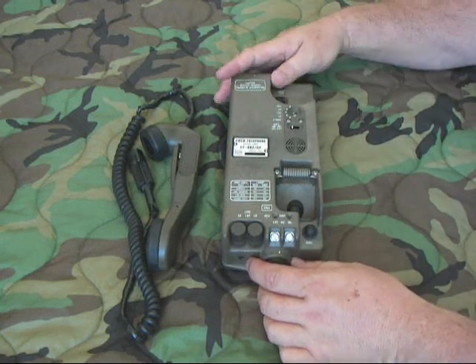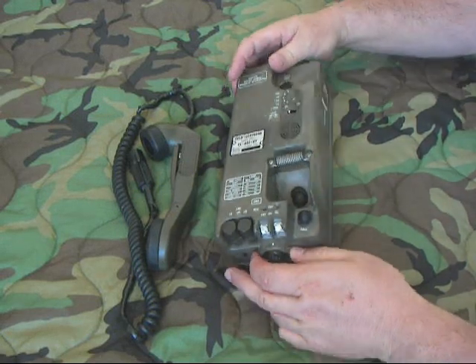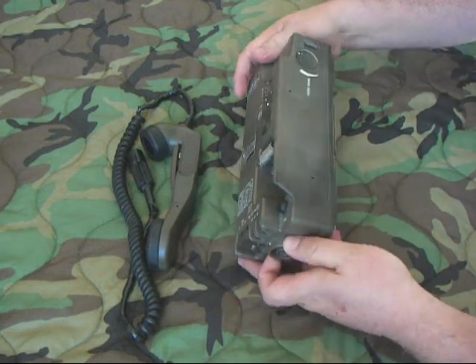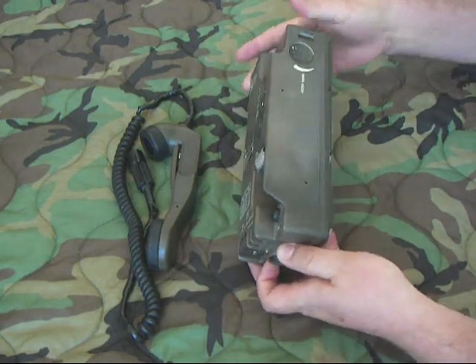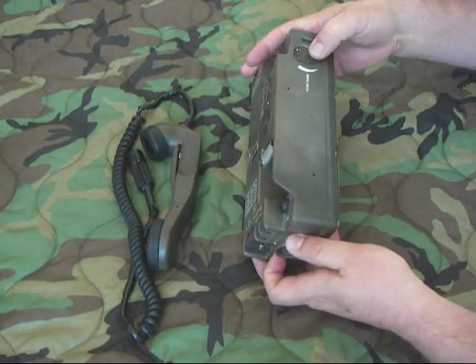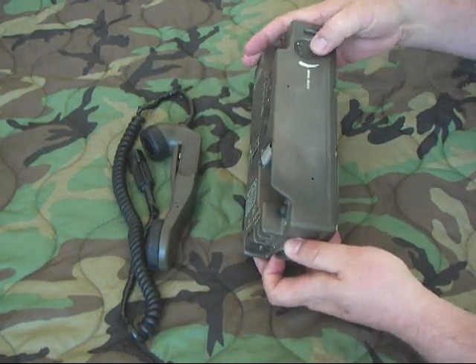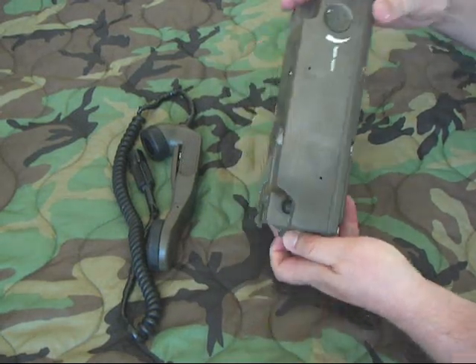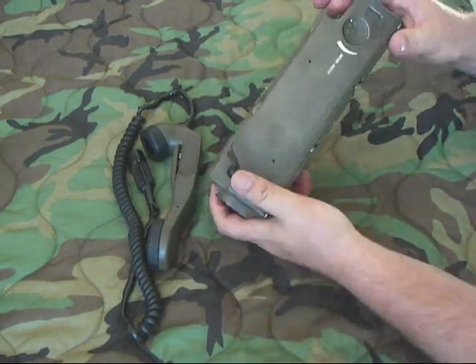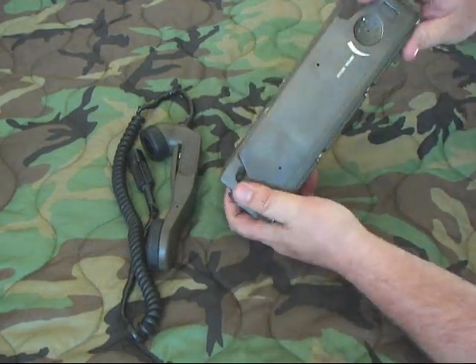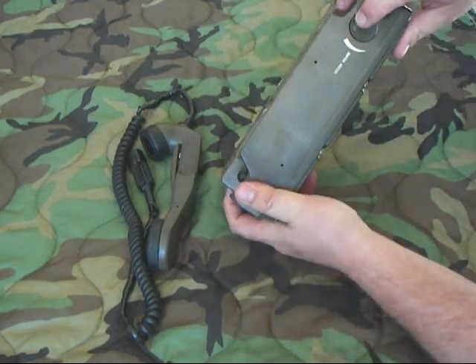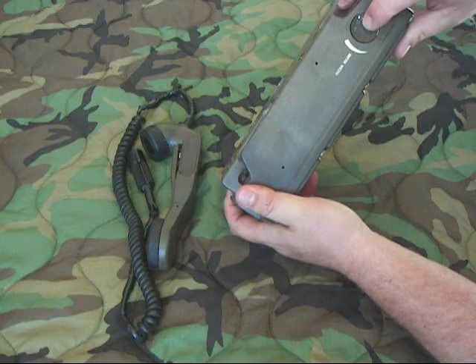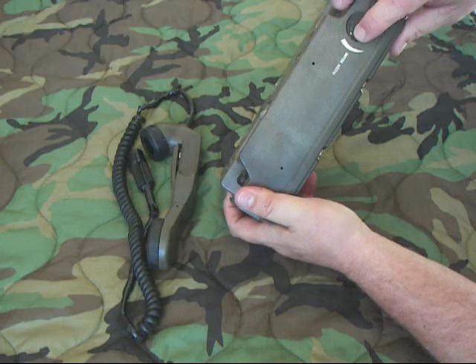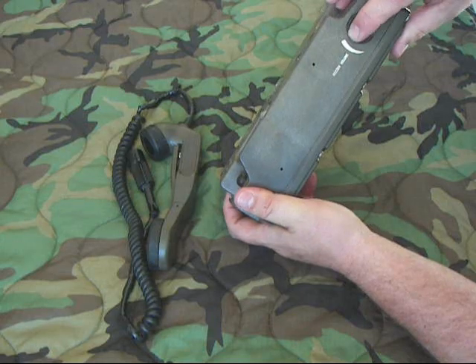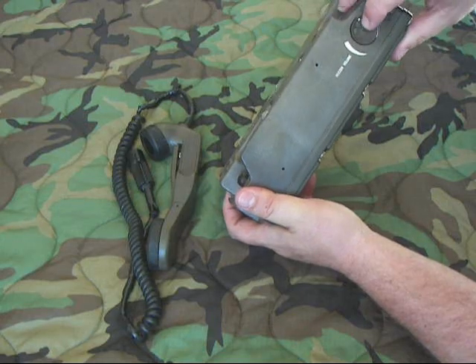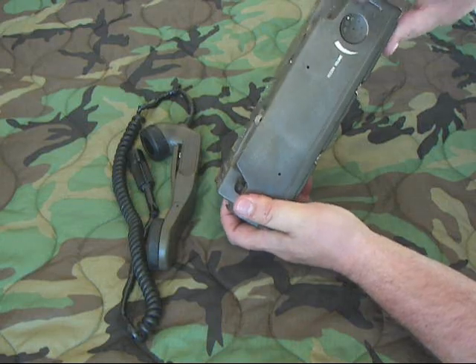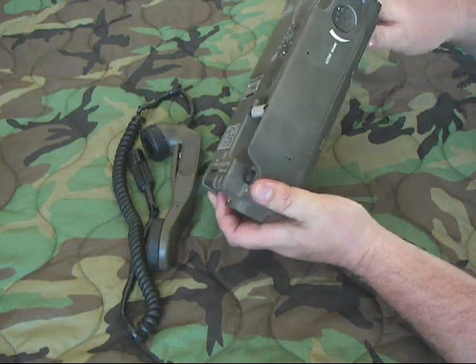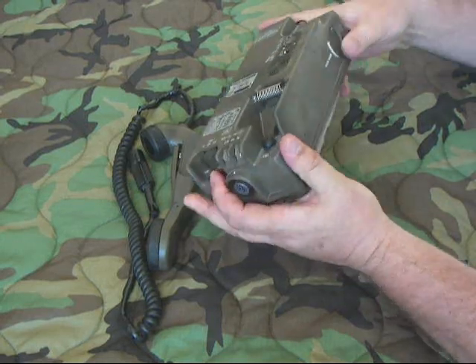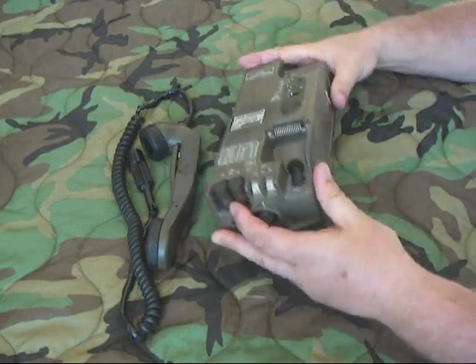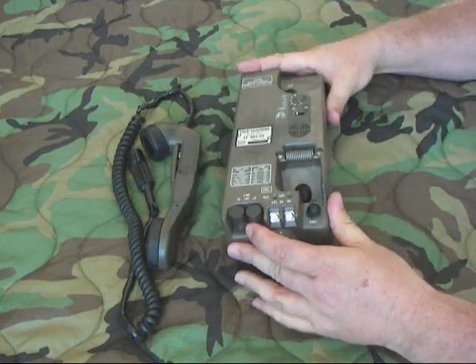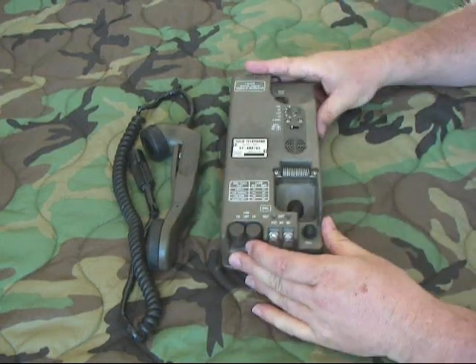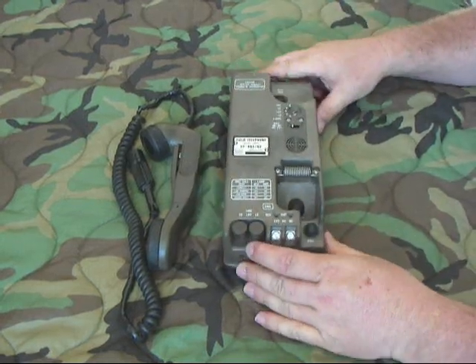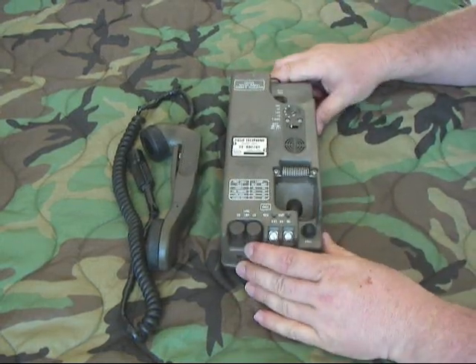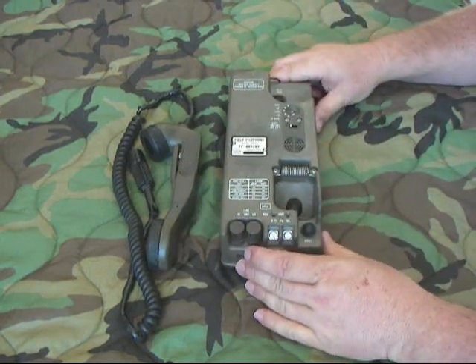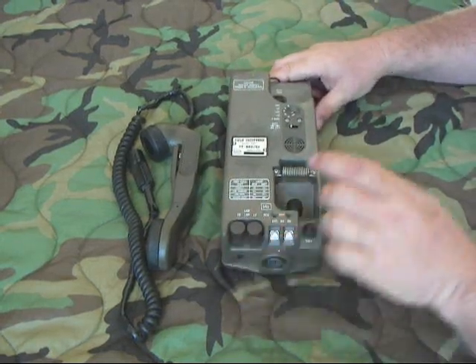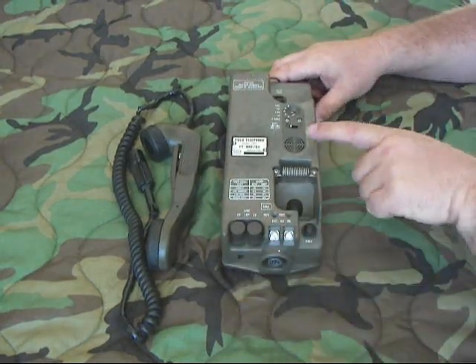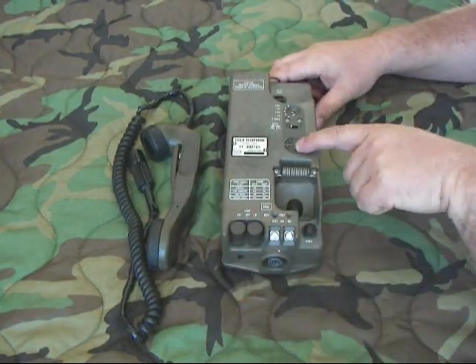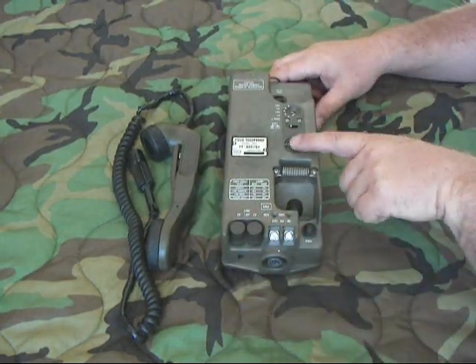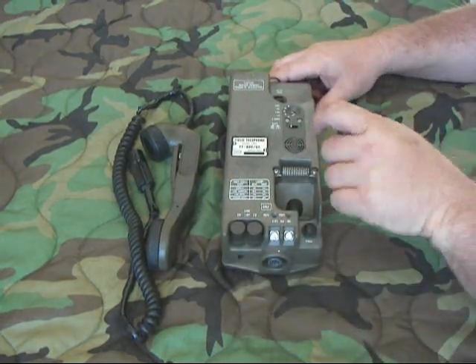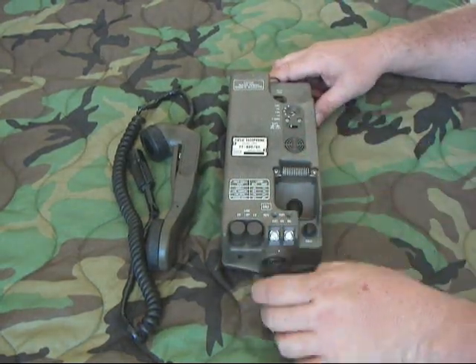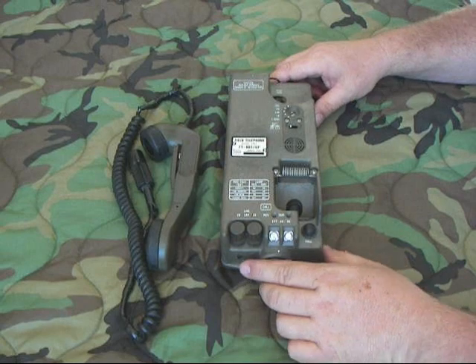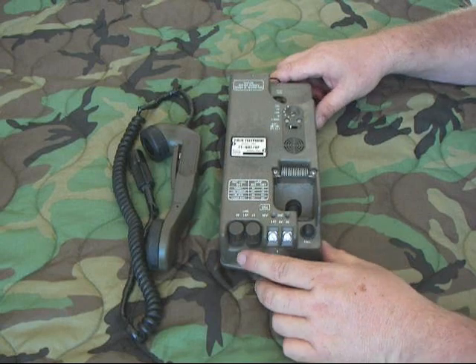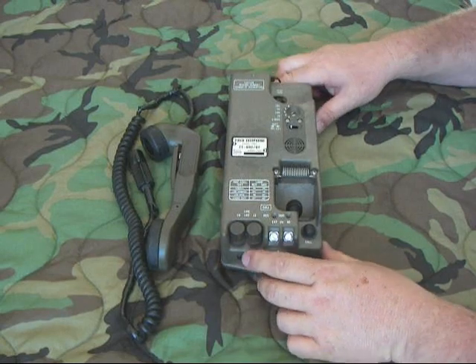Basic controls: this is the buzzer volume right here. This little dial knob allows you to adjust the buzzer ringer. That's the actual ringer right there.